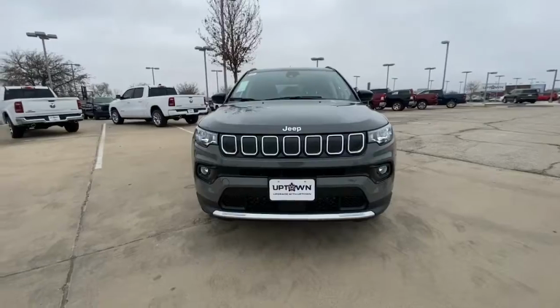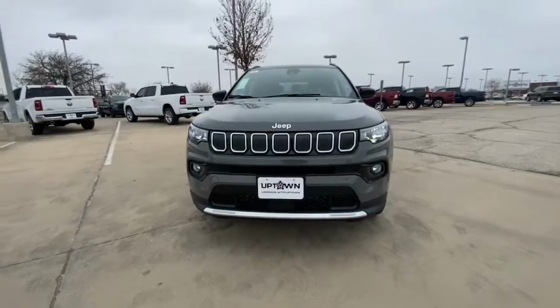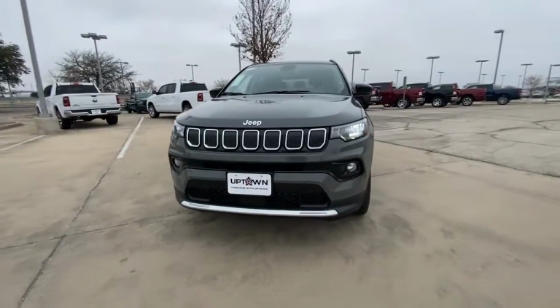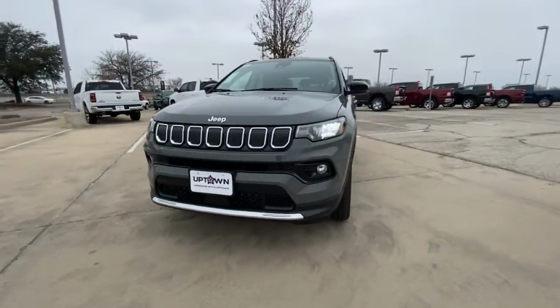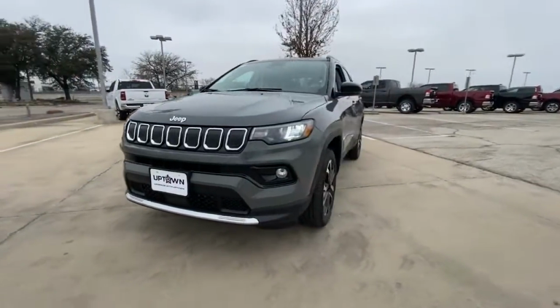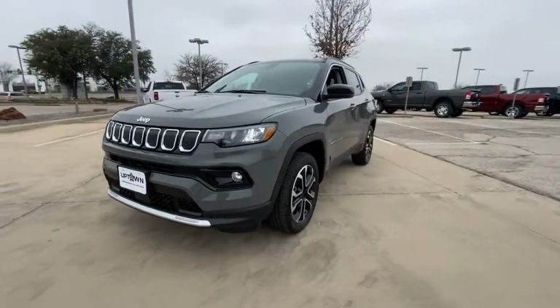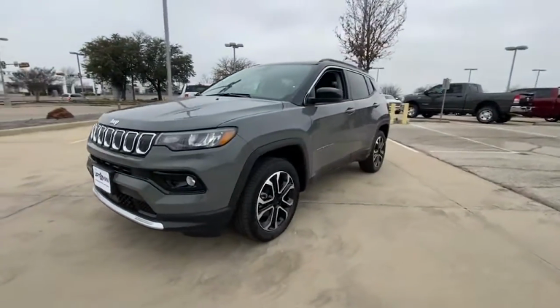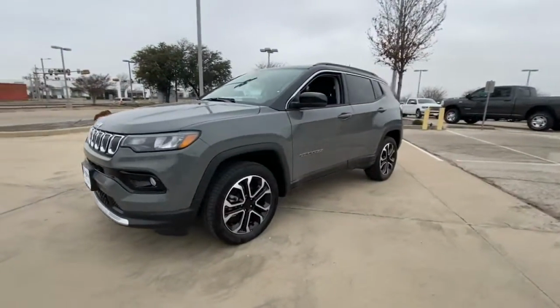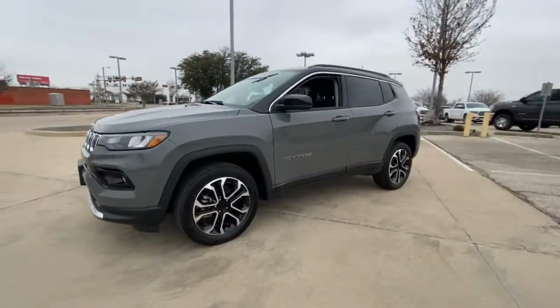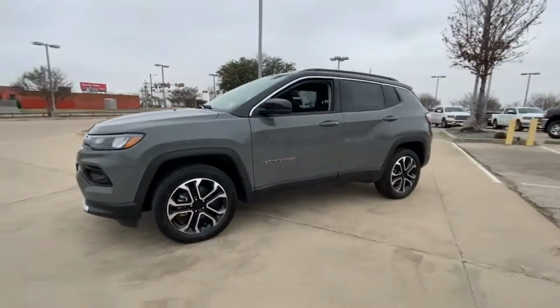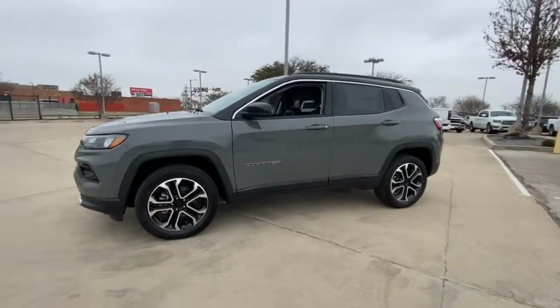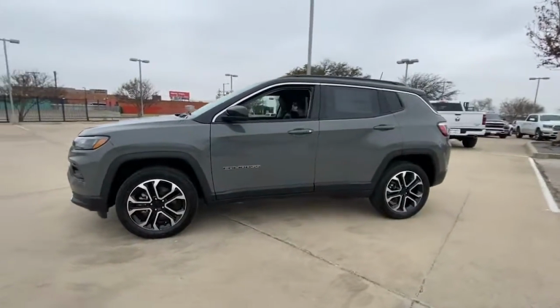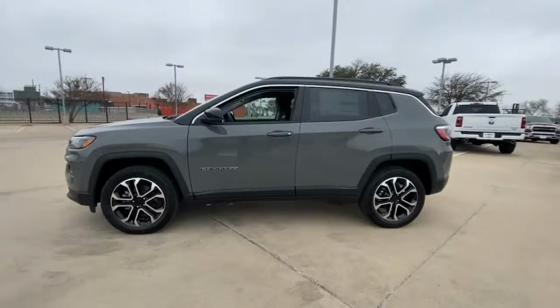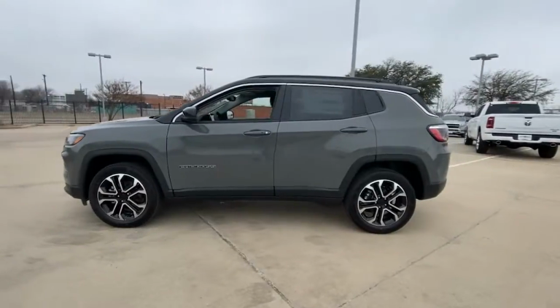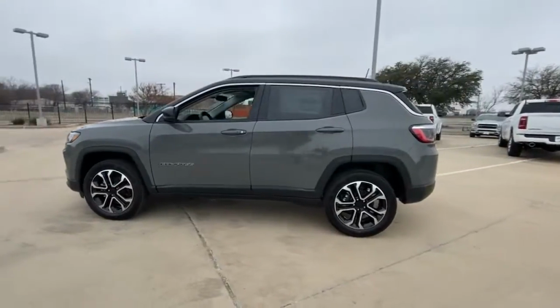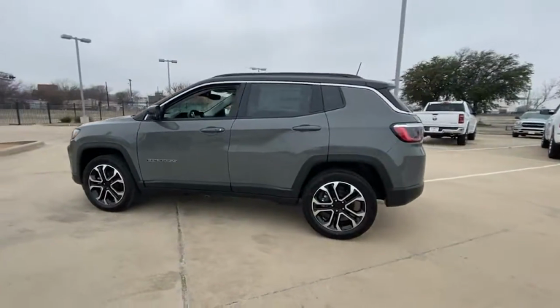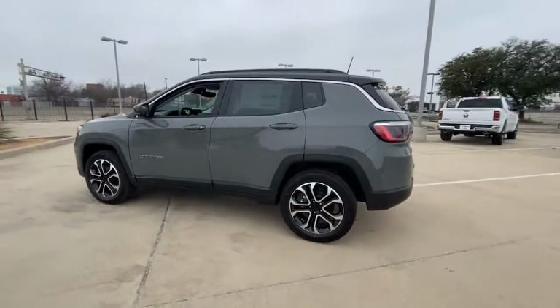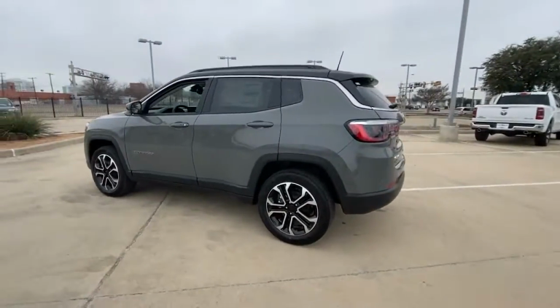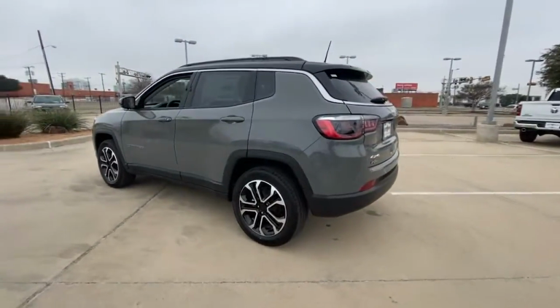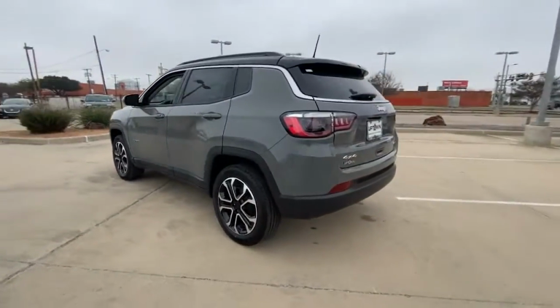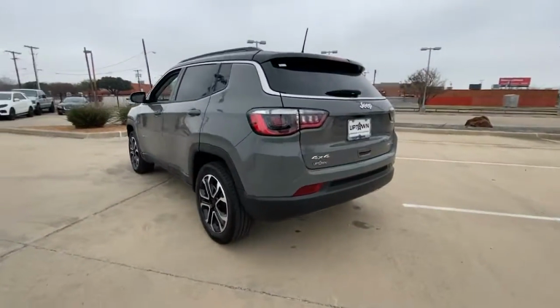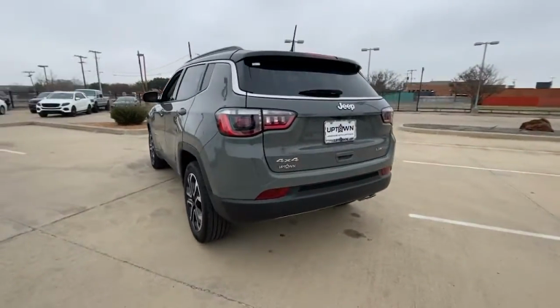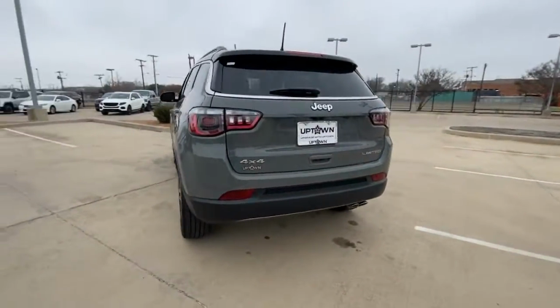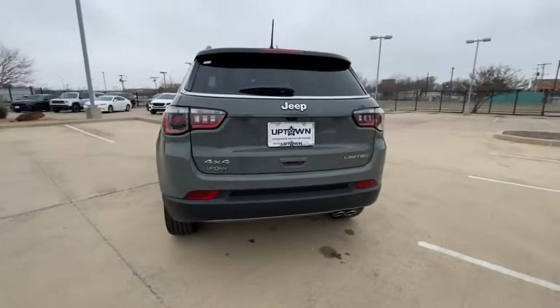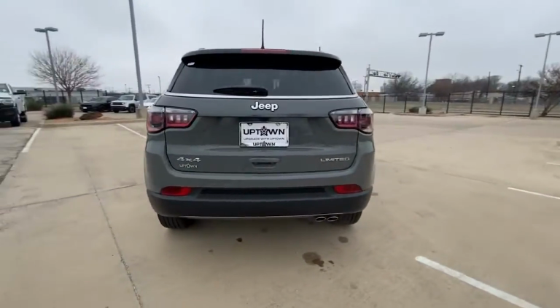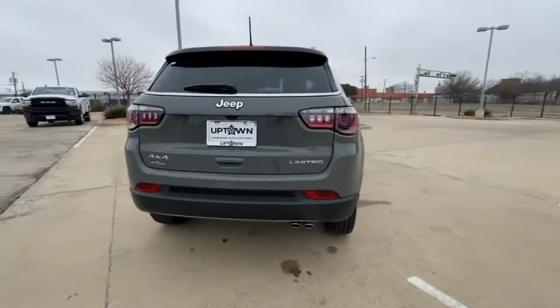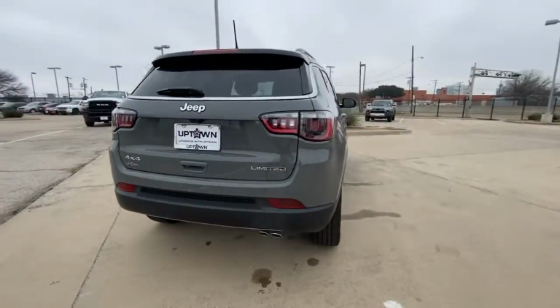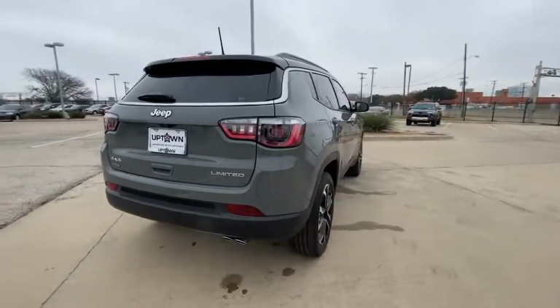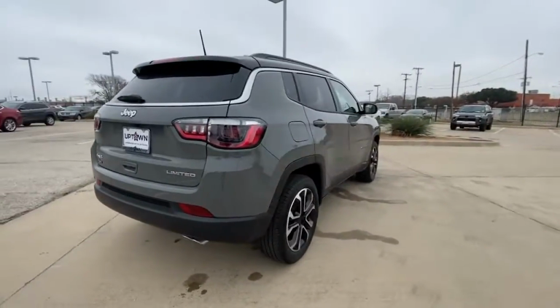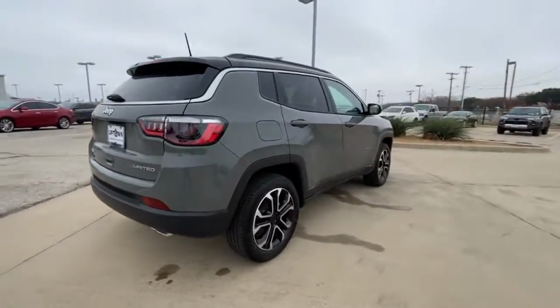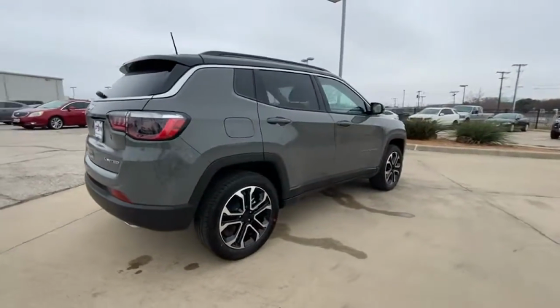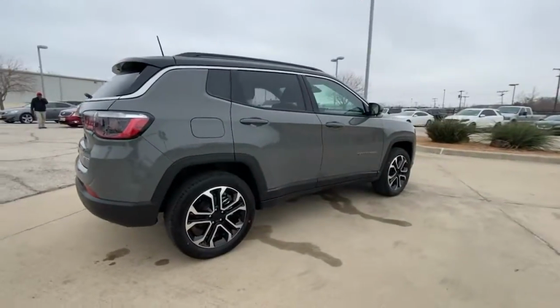Picture yourself in the 2022 Jeep Compass. The Compass gives you the latest safety technology, rugged capability, and upscale sophistication, all wrapped up in a compact, sporty SUV.